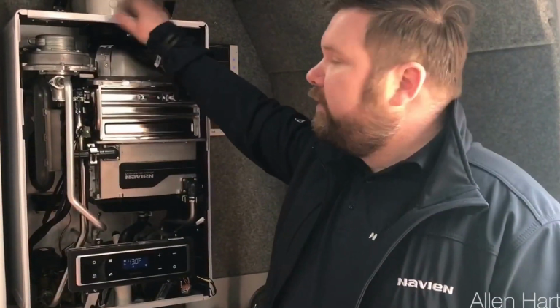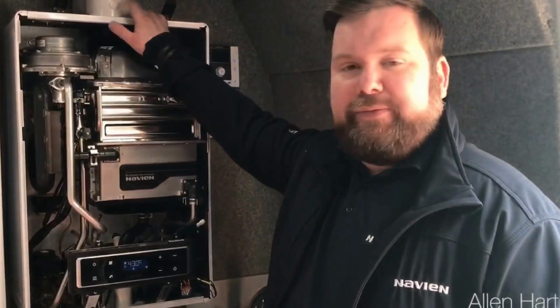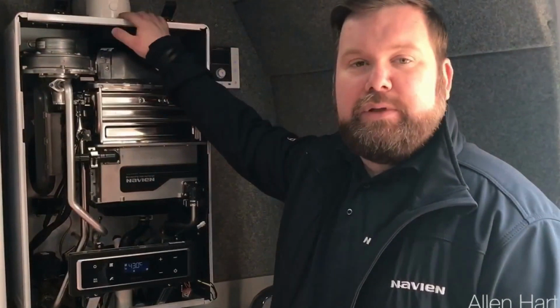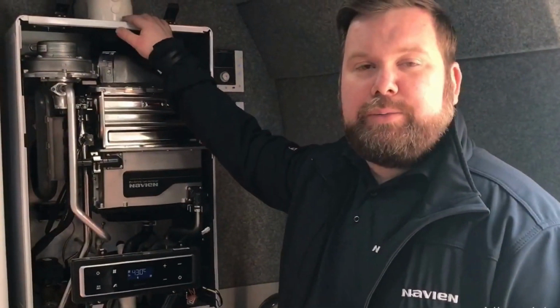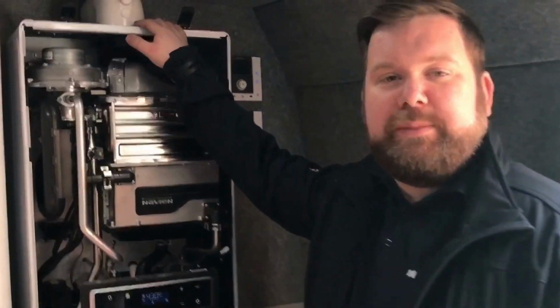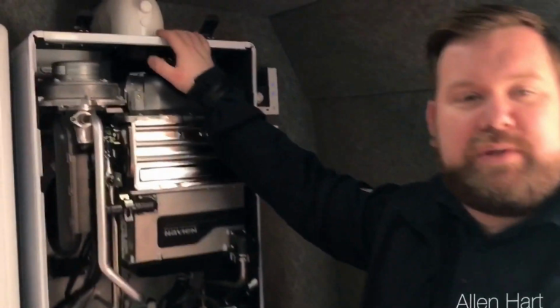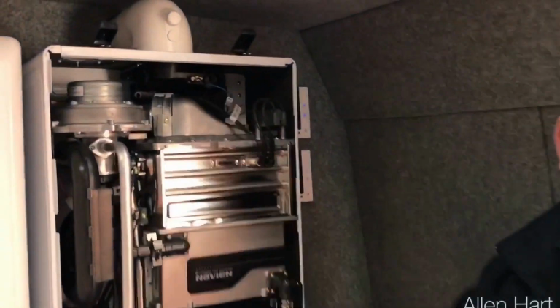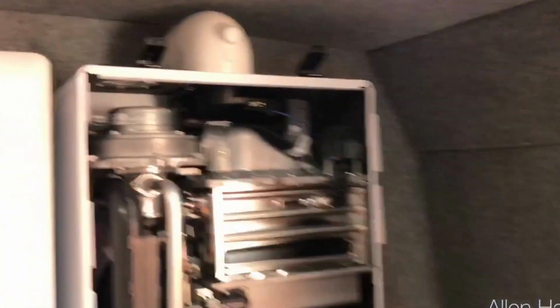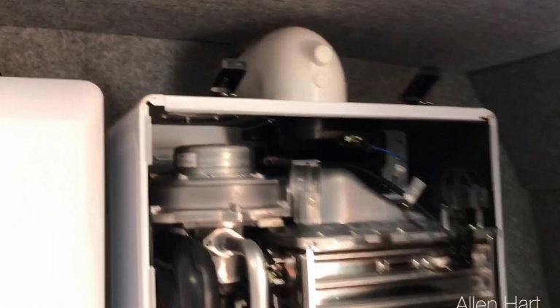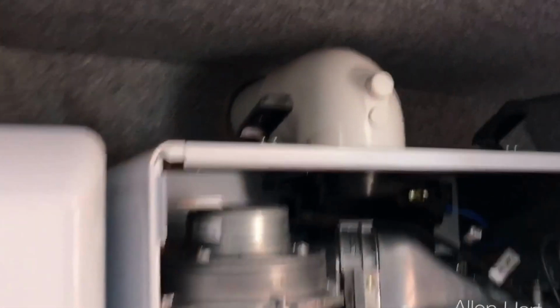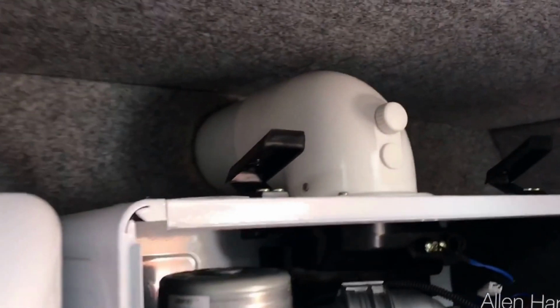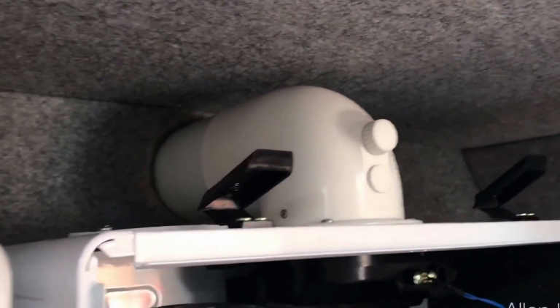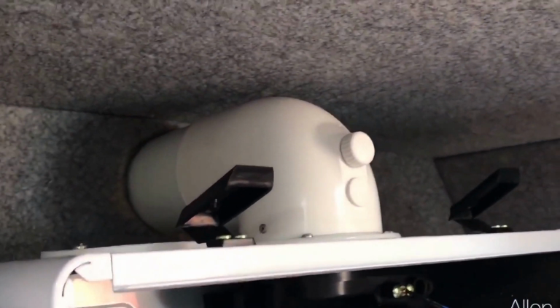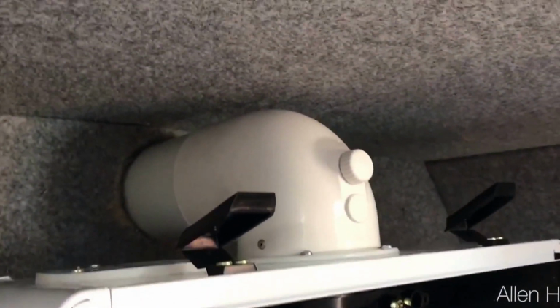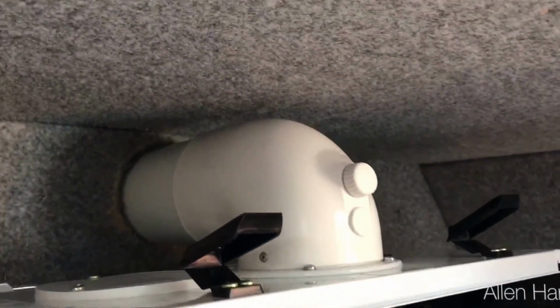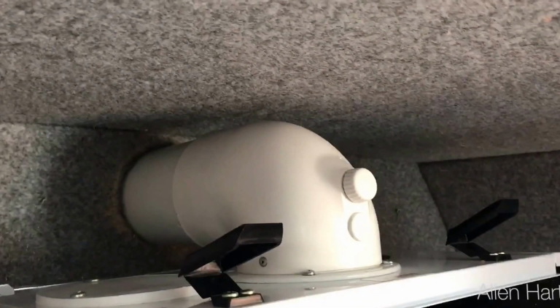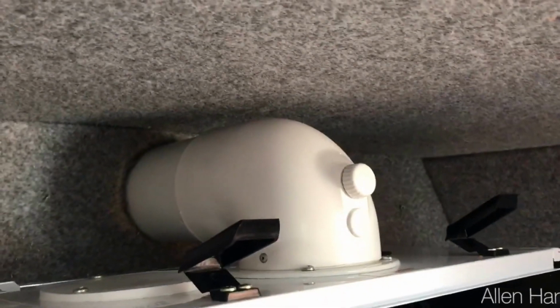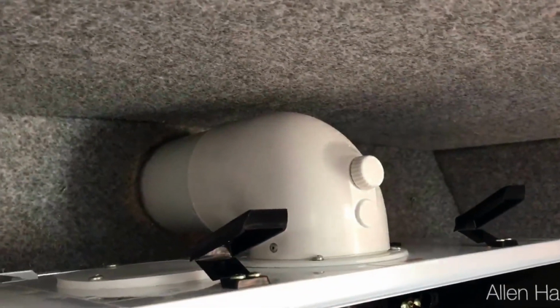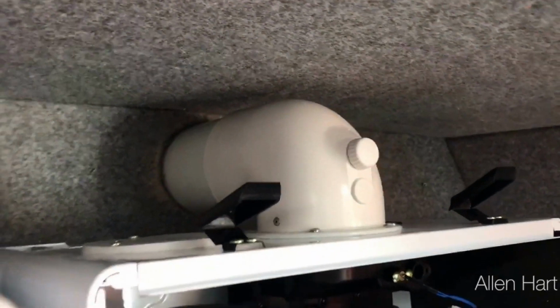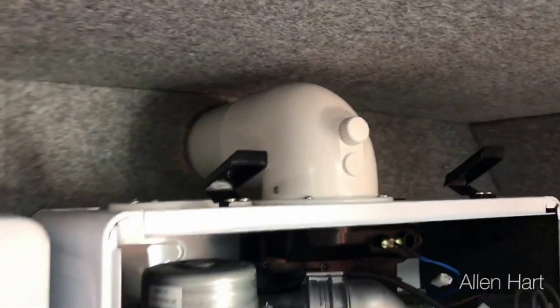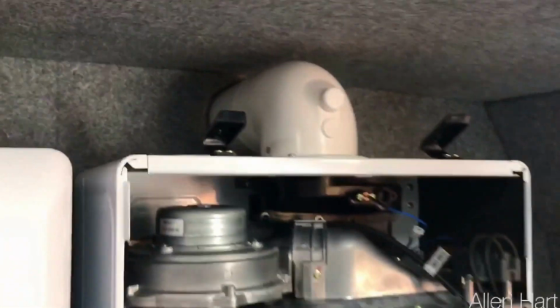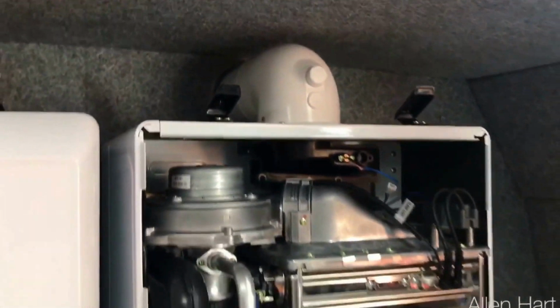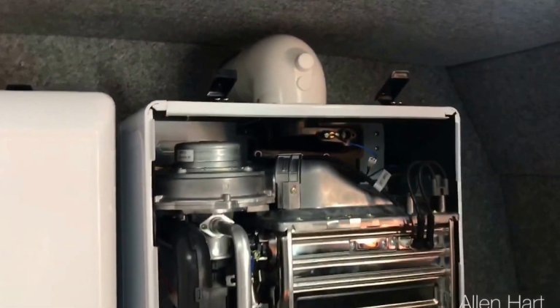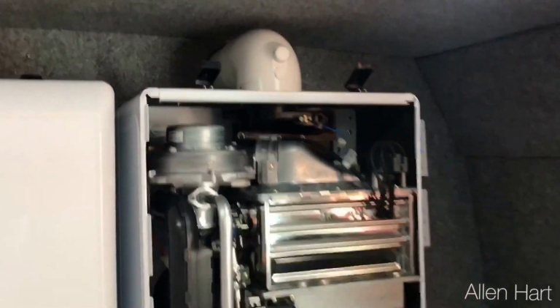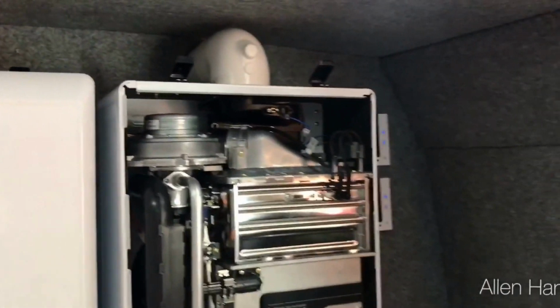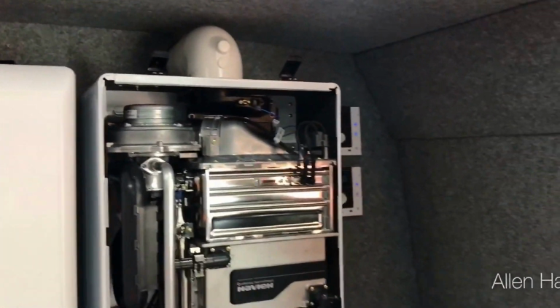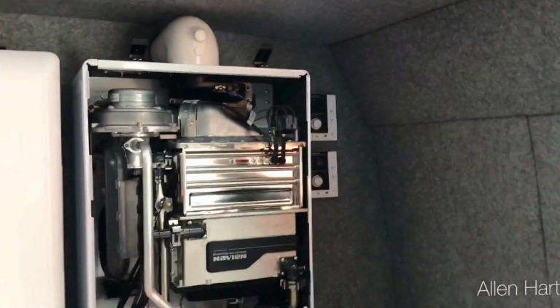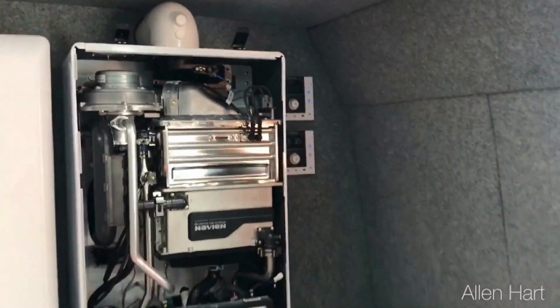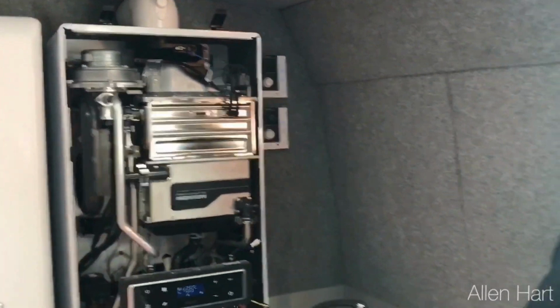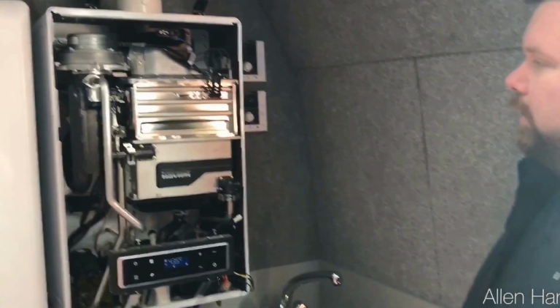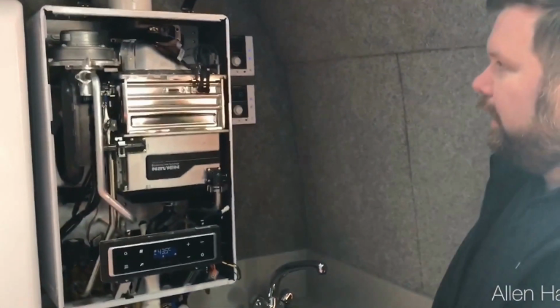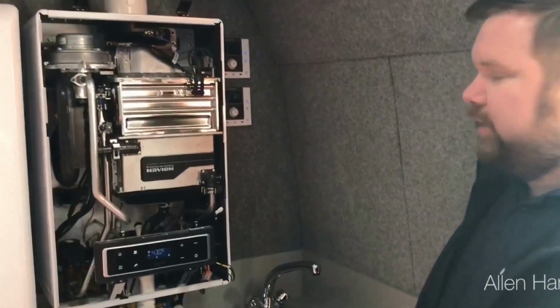With the flue, you can go up to 20 meters with a standard four-inch flue. You can go up to 110 meters with twin 80mm flue. Is that the same flue that Ideal uses? Yeah, MNG.